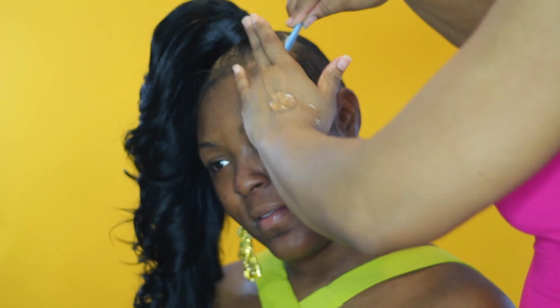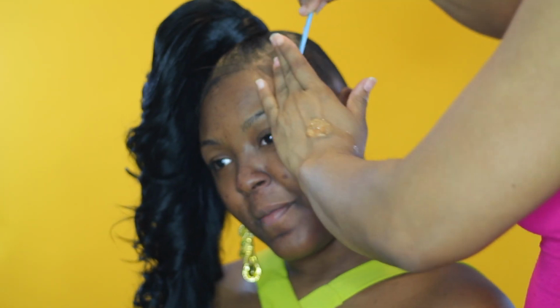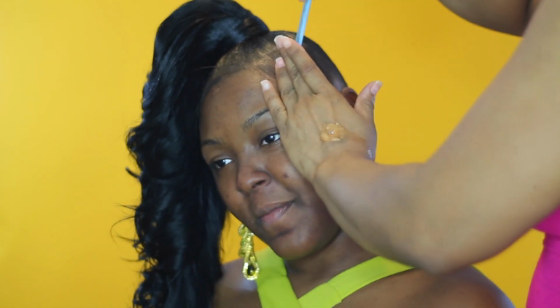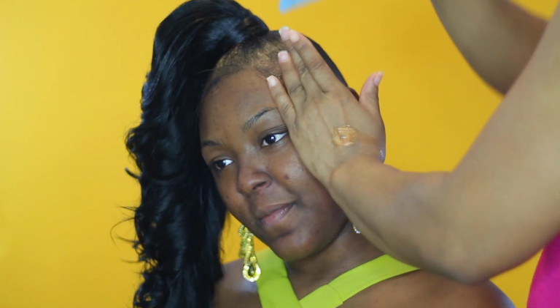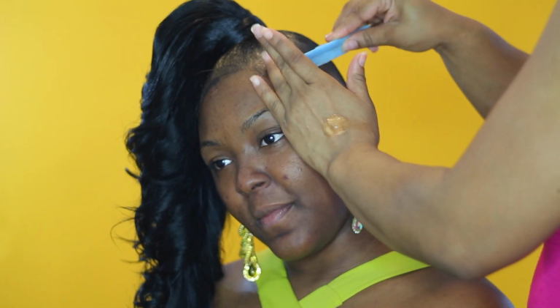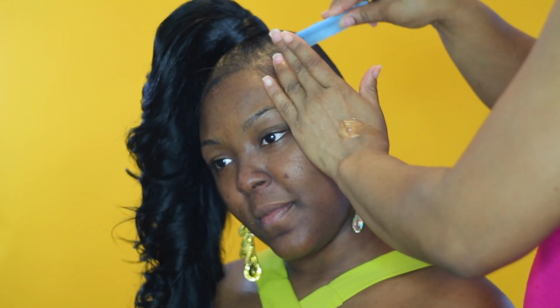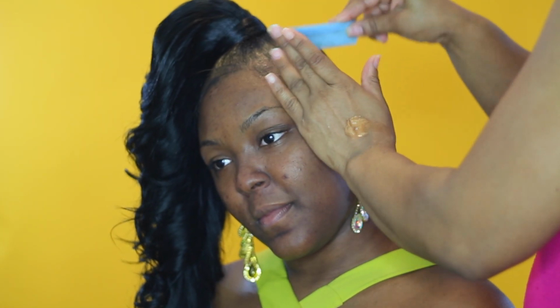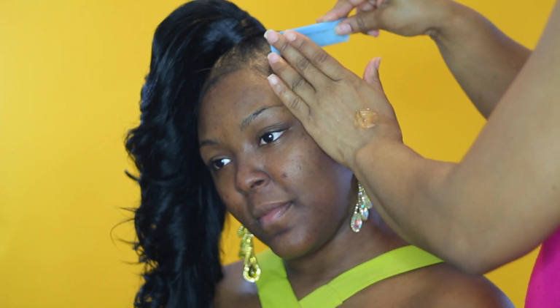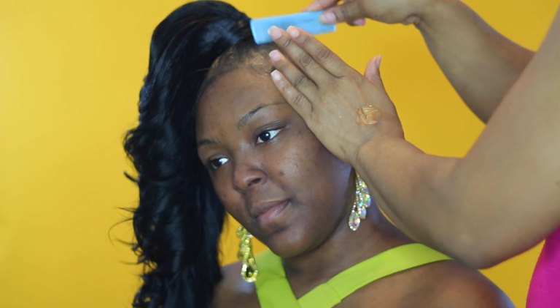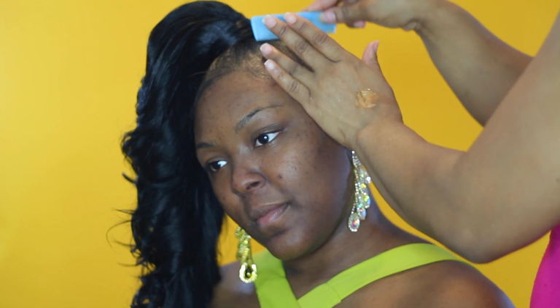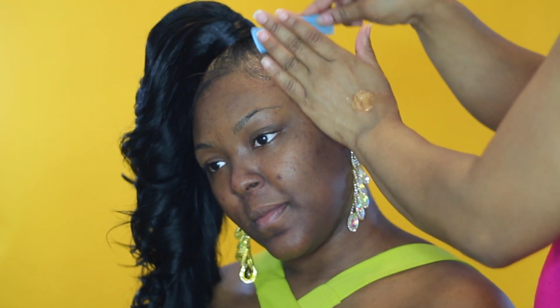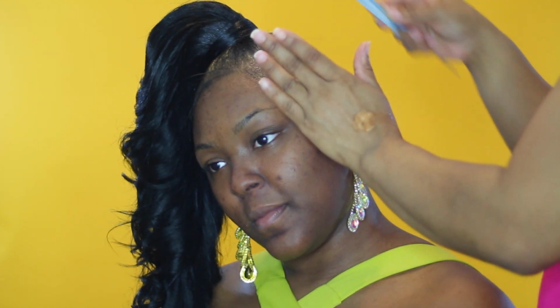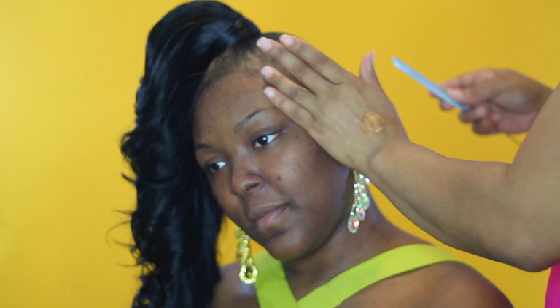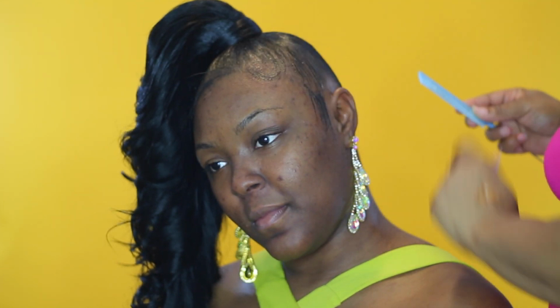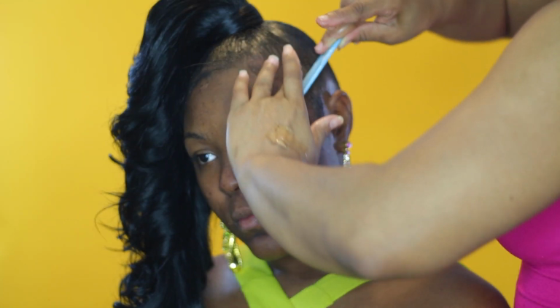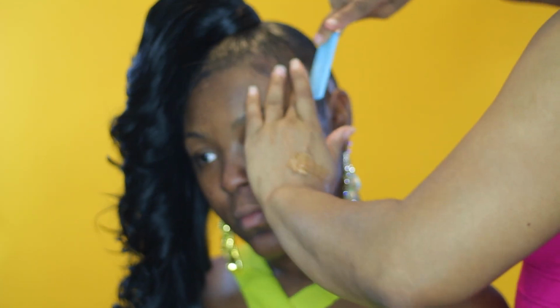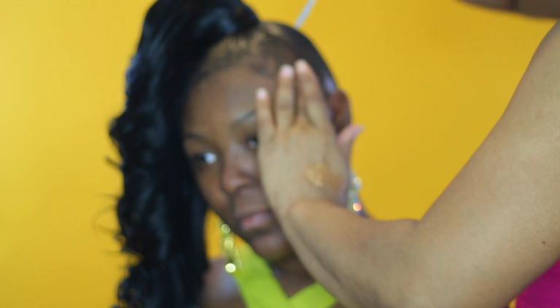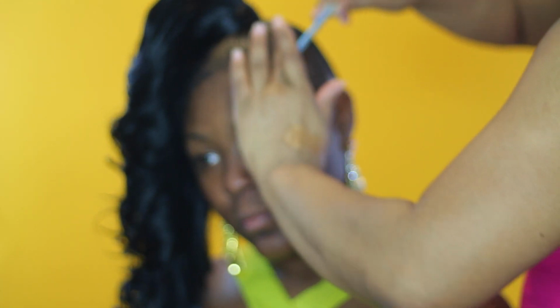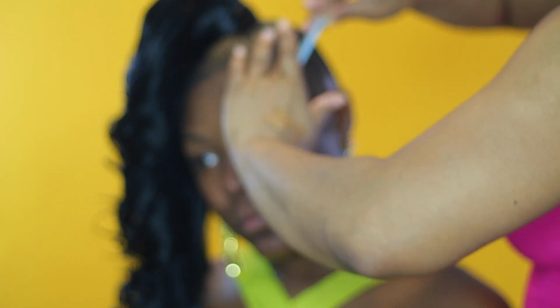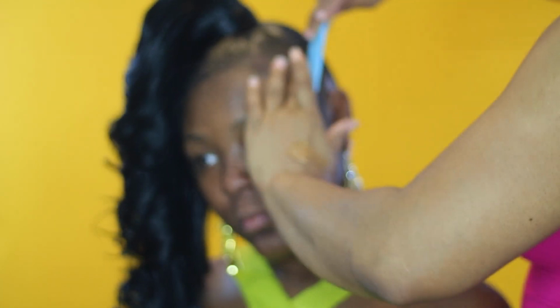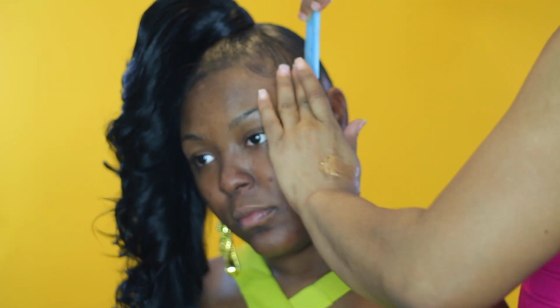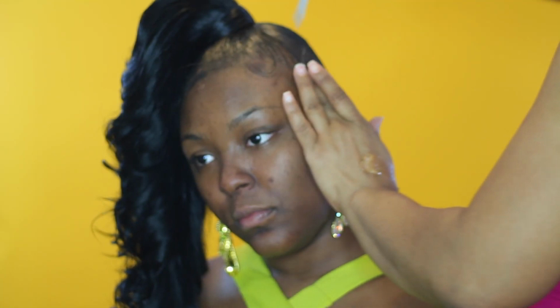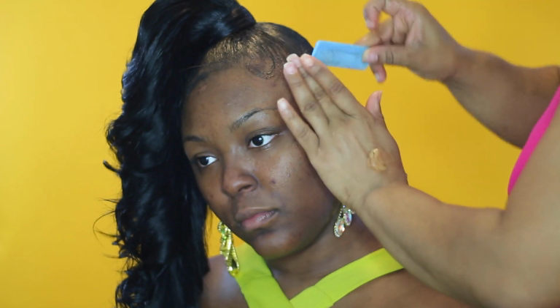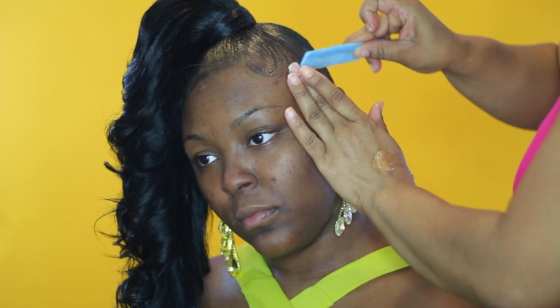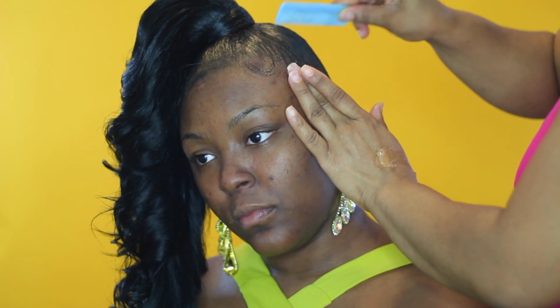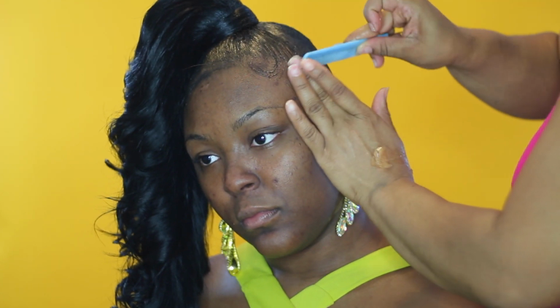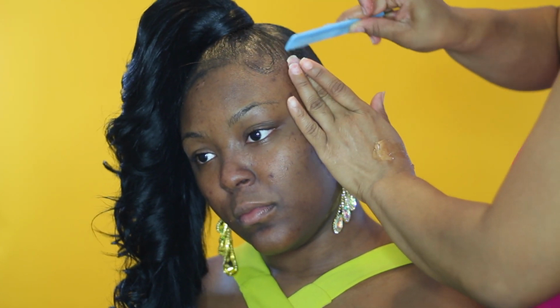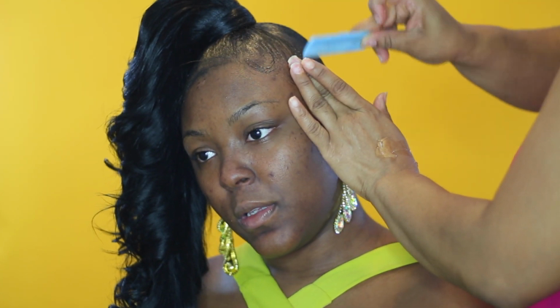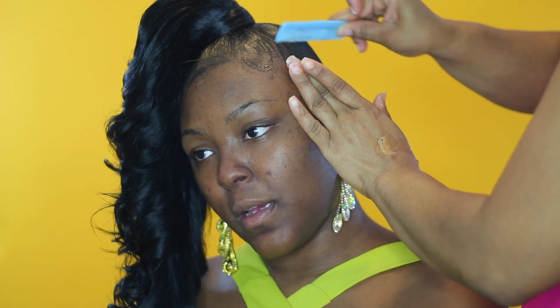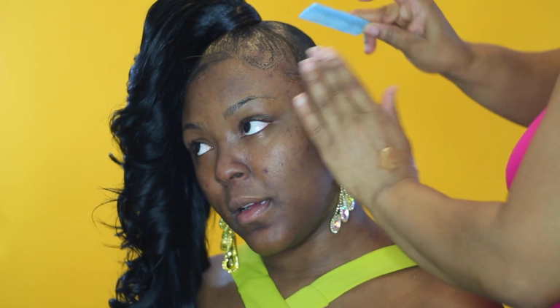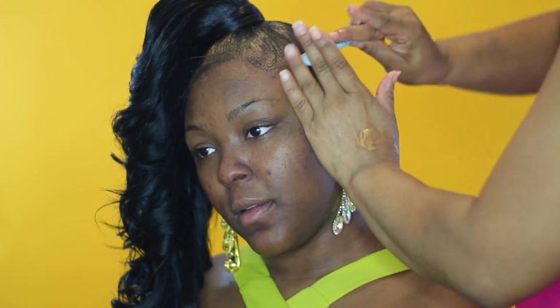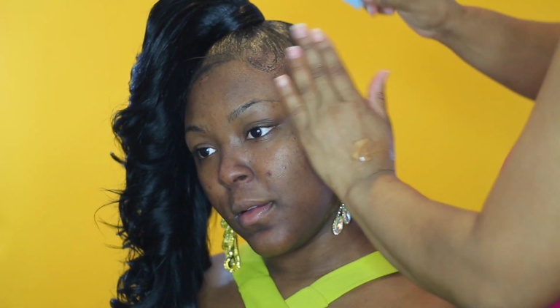I like those combs because sometimes you can get into that ponytail and really scratch the head. I have an indent in my head so I tend to scratch that a lot, so you can get into that ponytail with the indent comb.